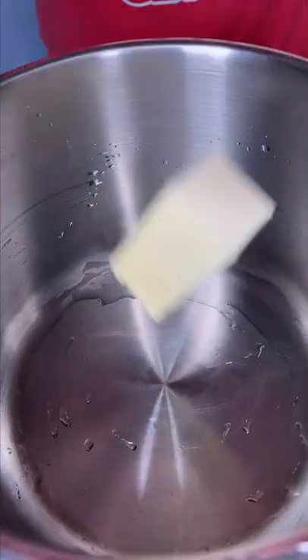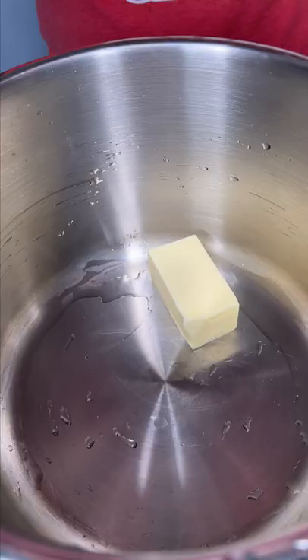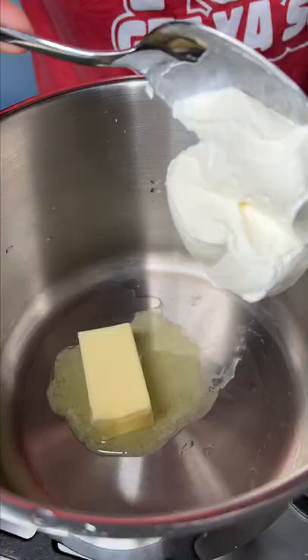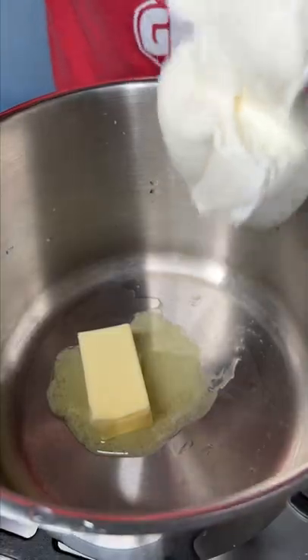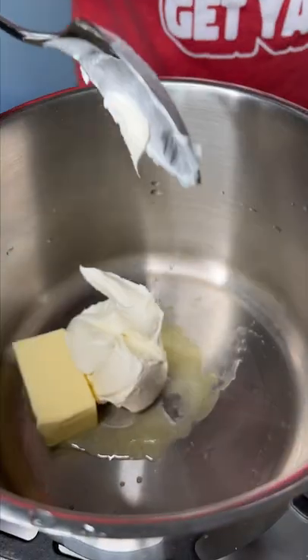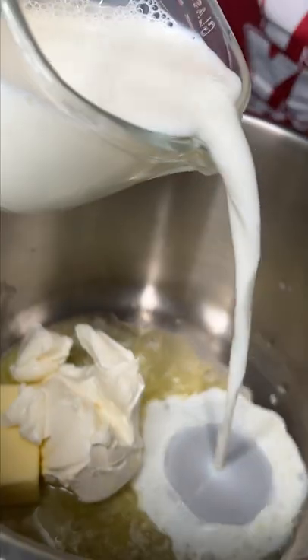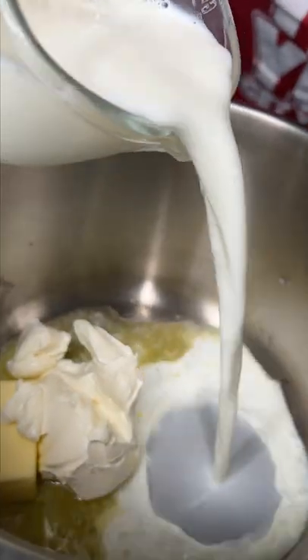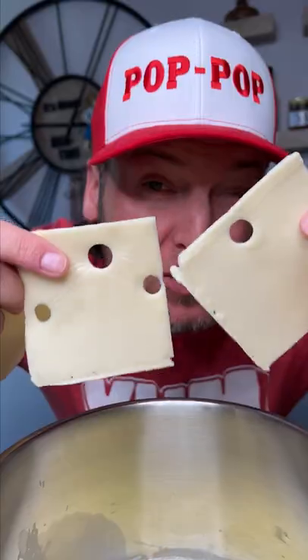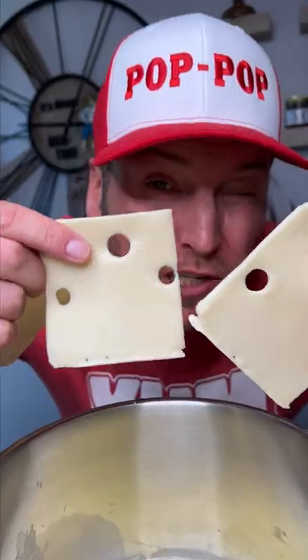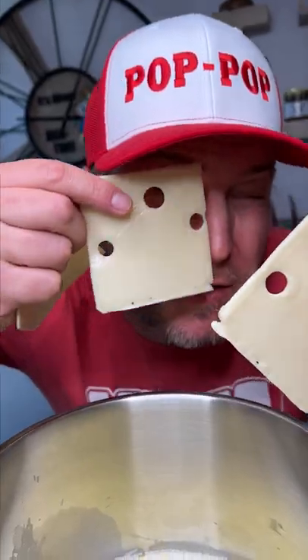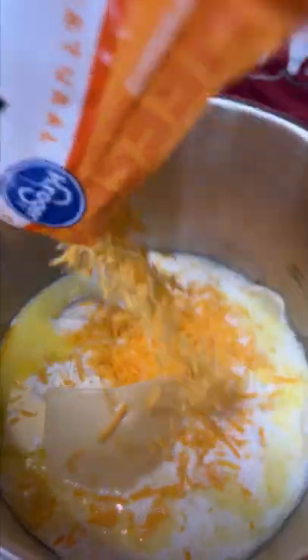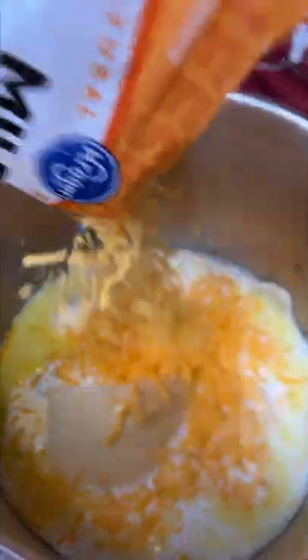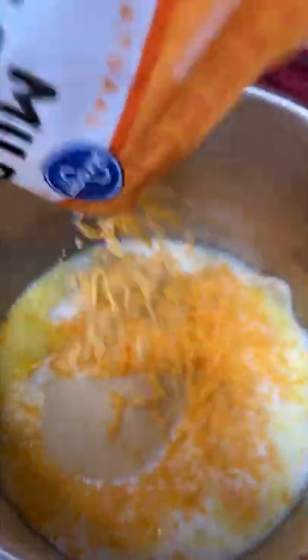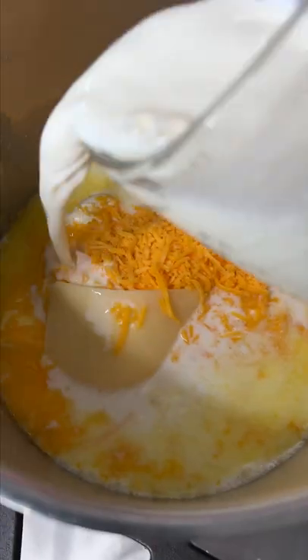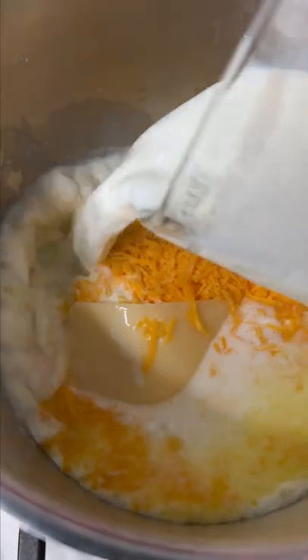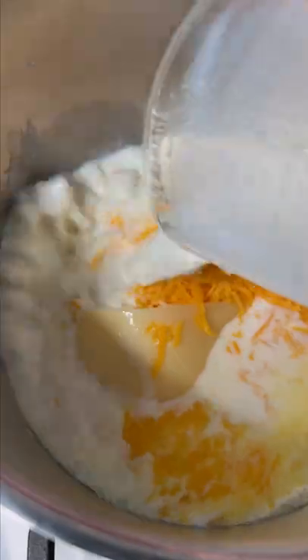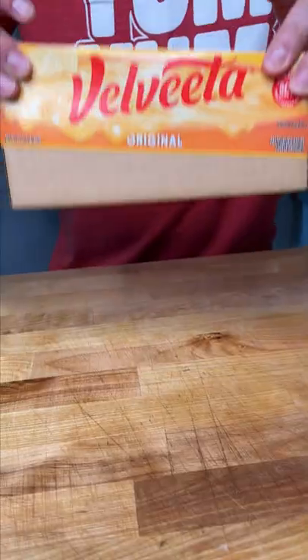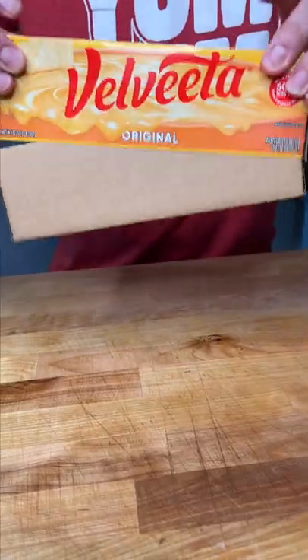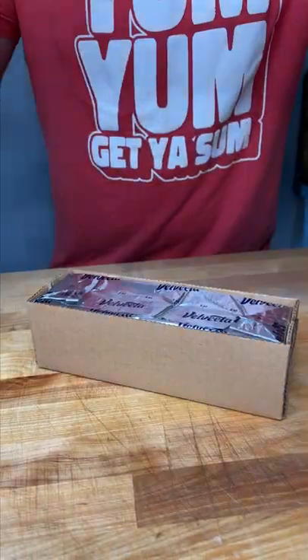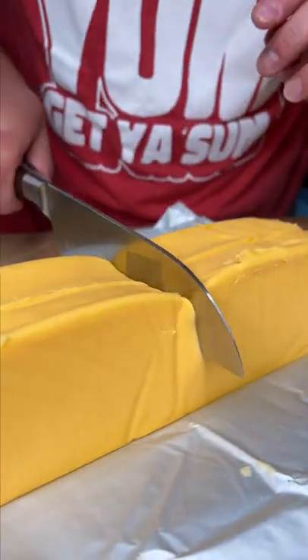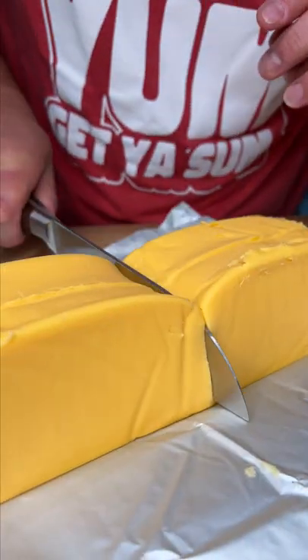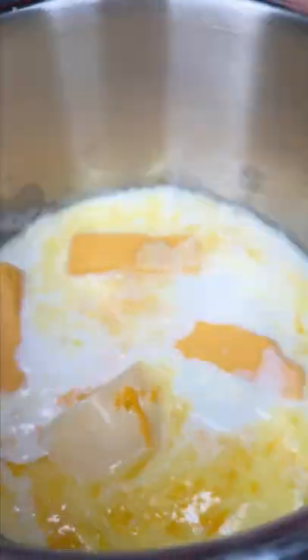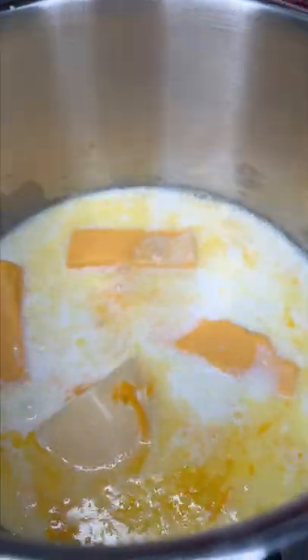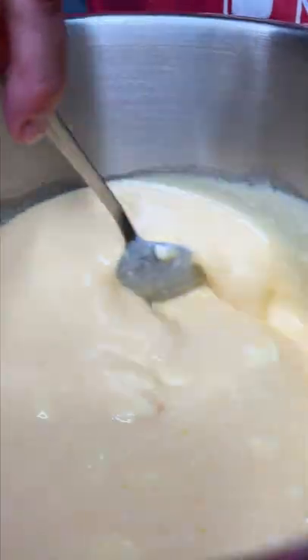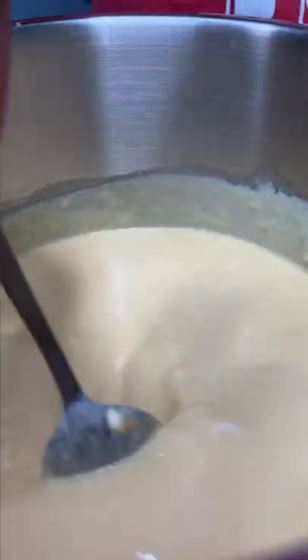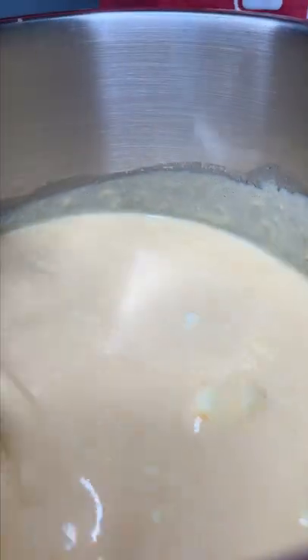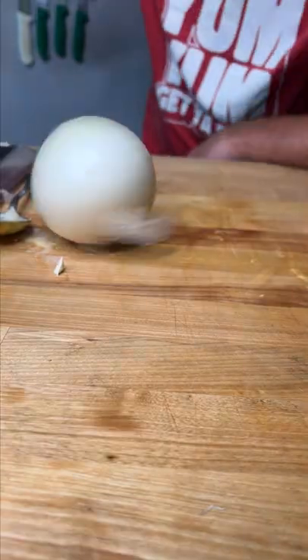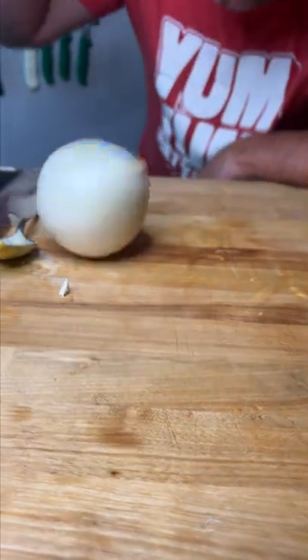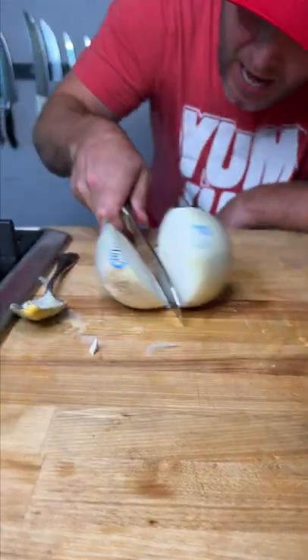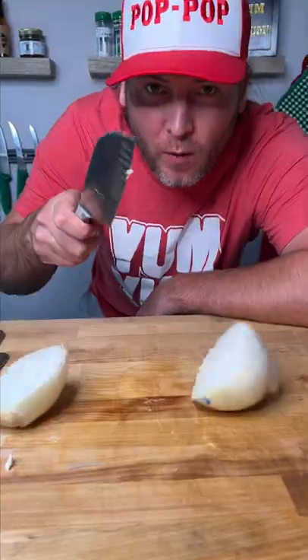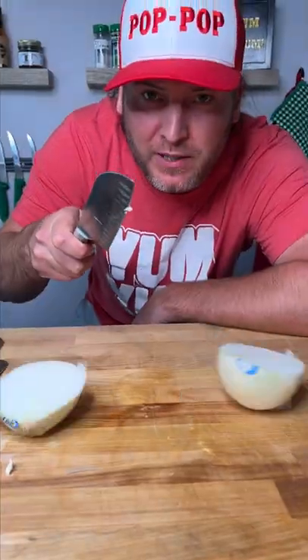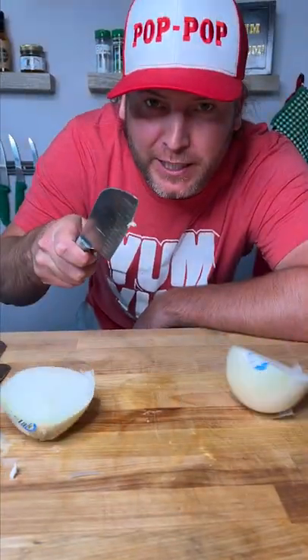Half stick of butter, cream cheese, one cup of milk, Swiss cheese, mild cheddar cheese, a second cup of milk, and we're gonna need some Velveeta — gonna go for about half. Almost forgot, we gotta put some onion in too.